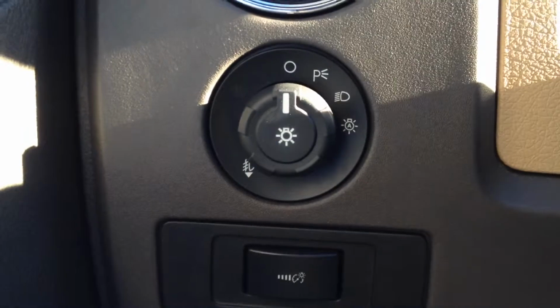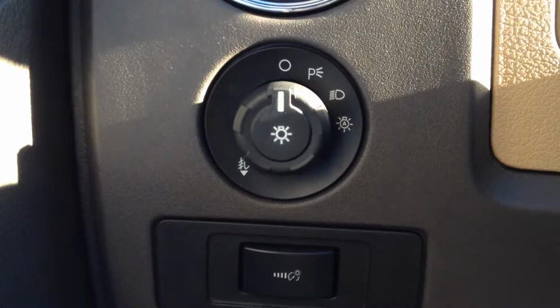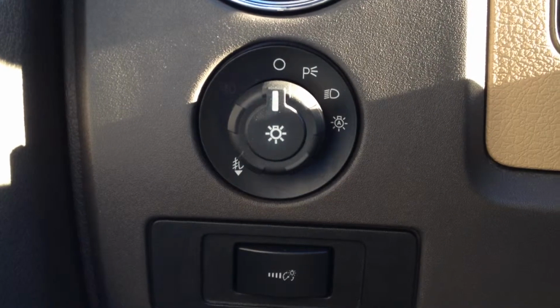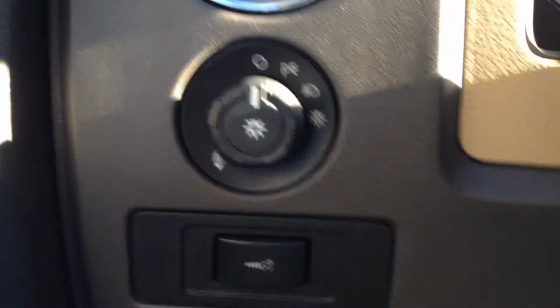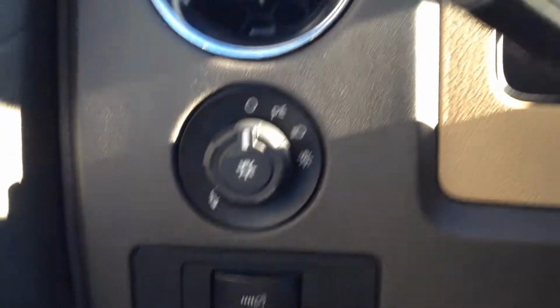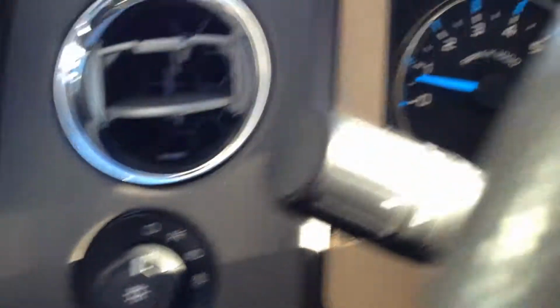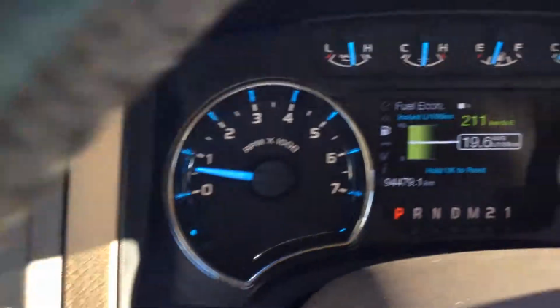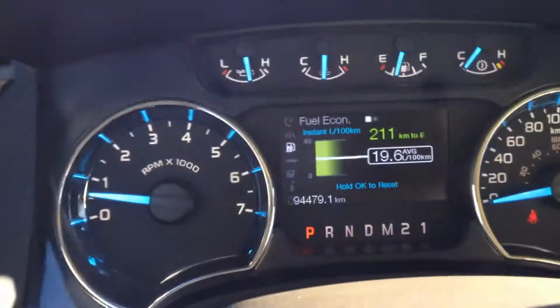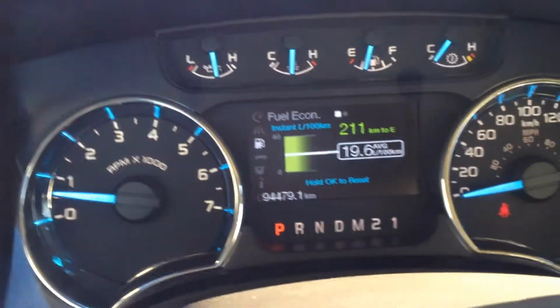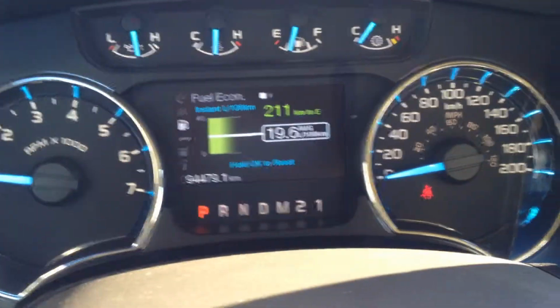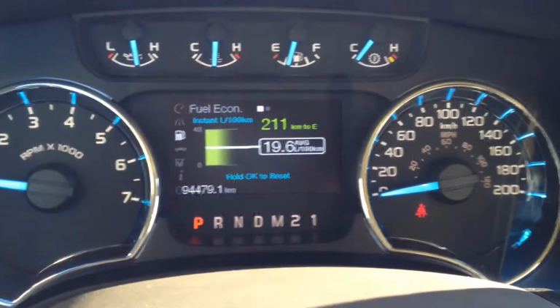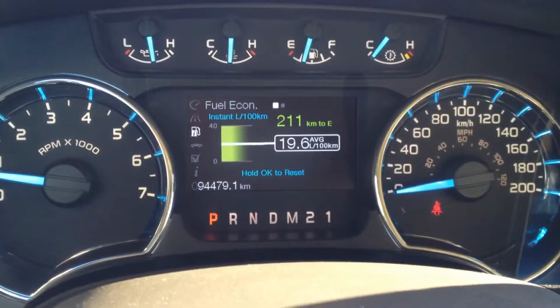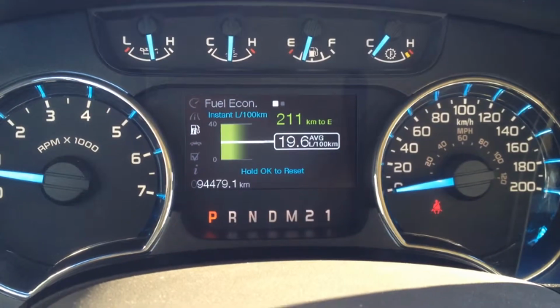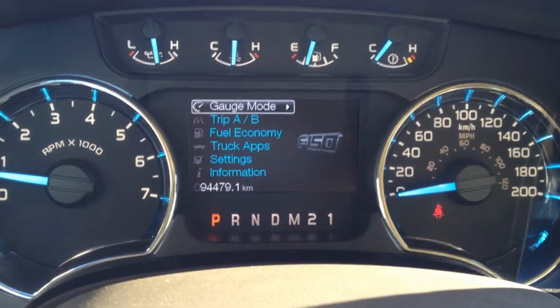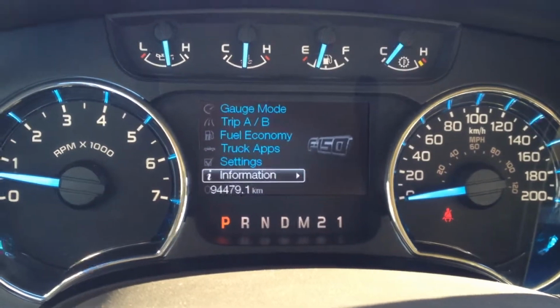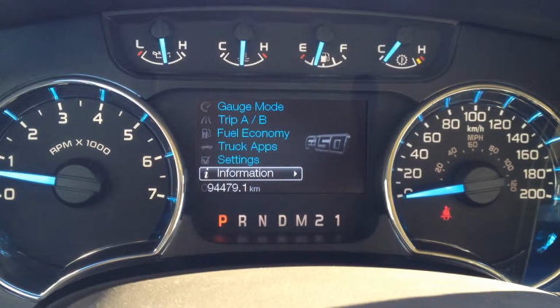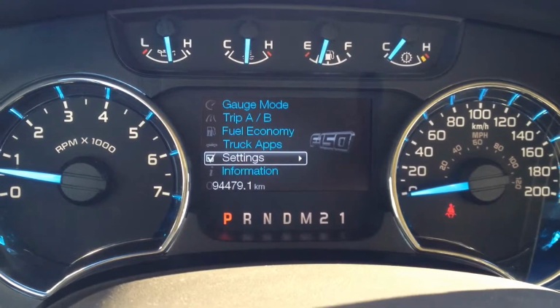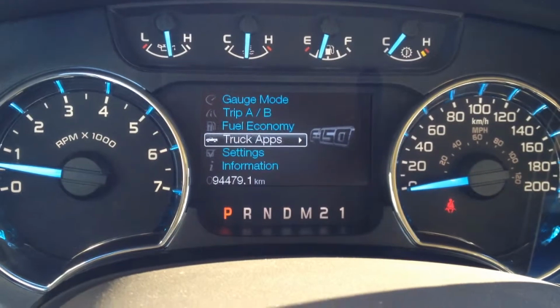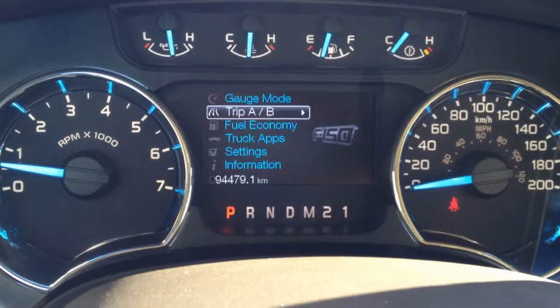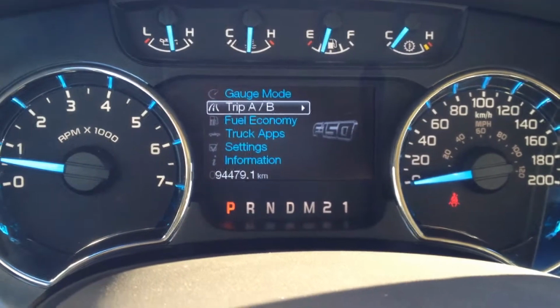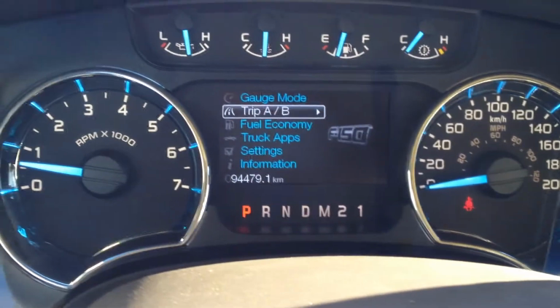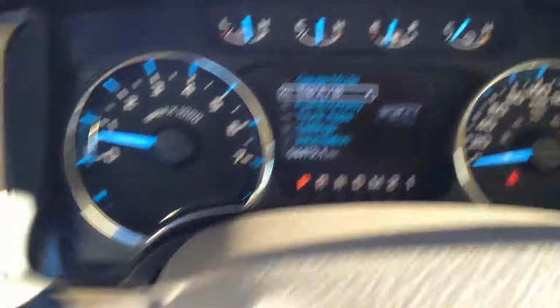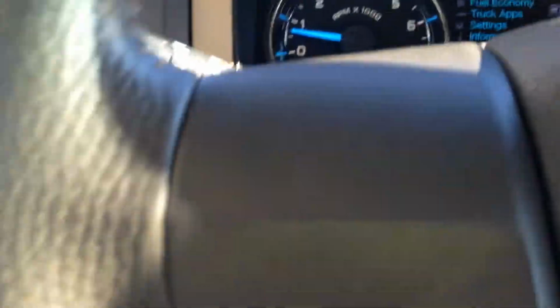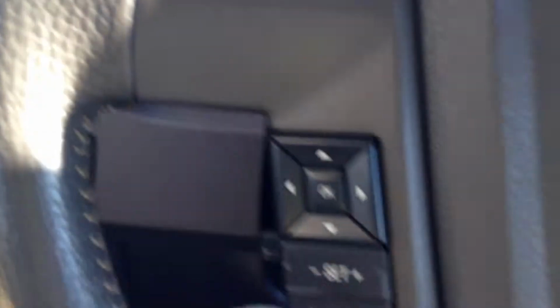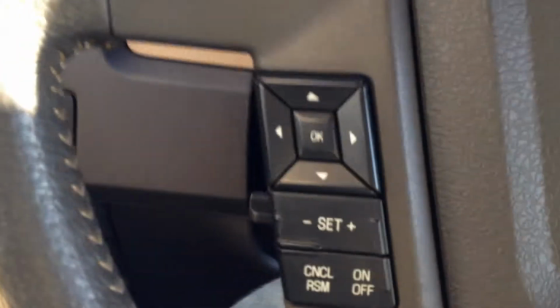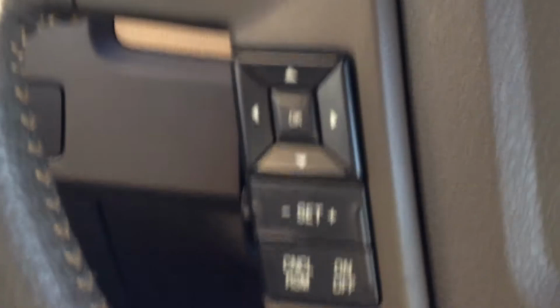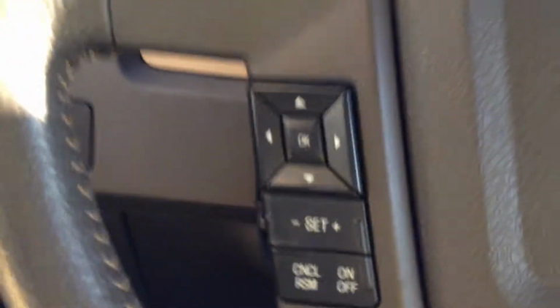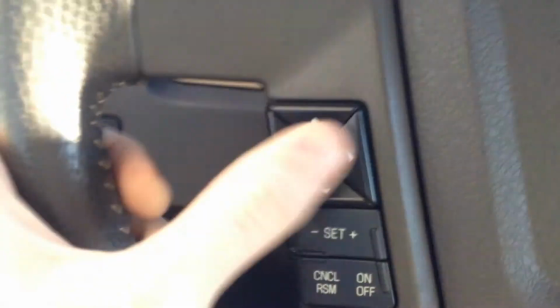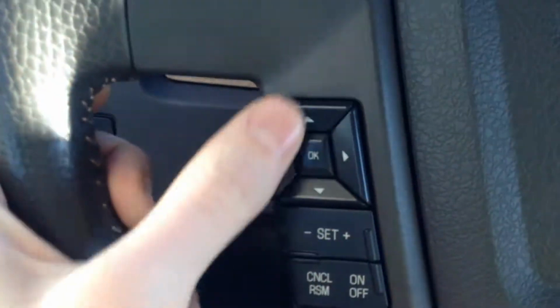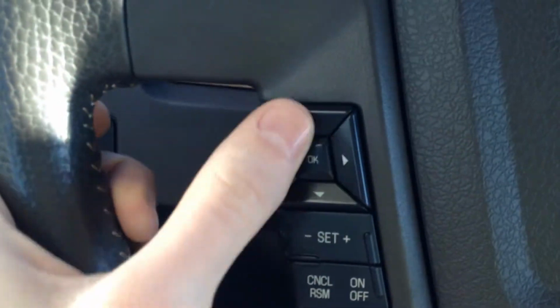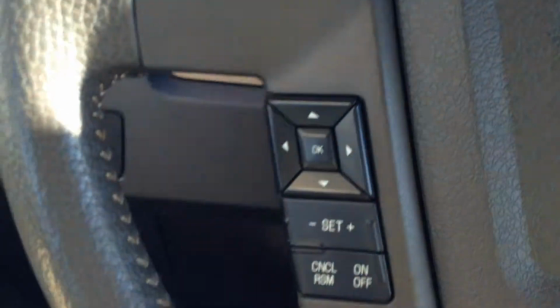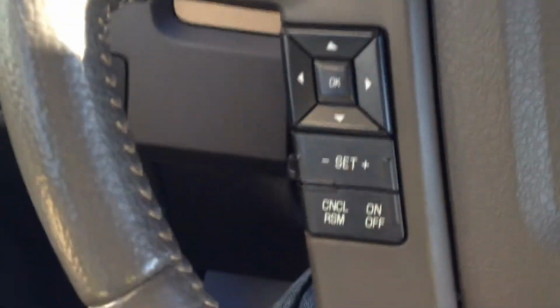Headlights controls, and a driver information display system here in the middle. It gives you lots of different settings, and you can navigate through that with these left hand buttons here.